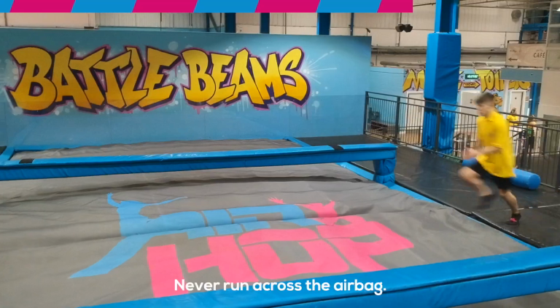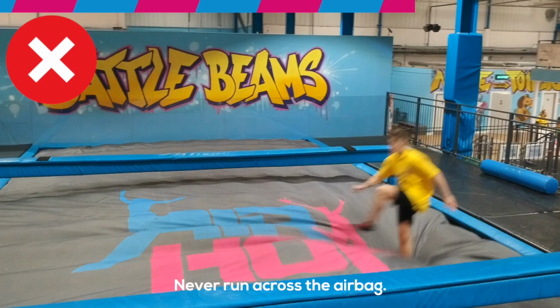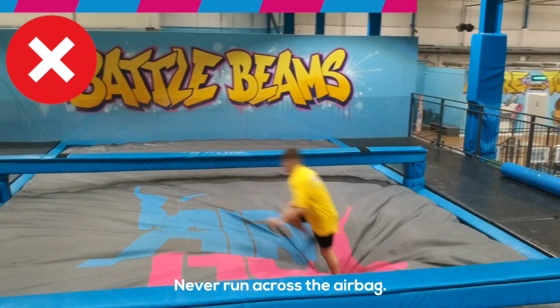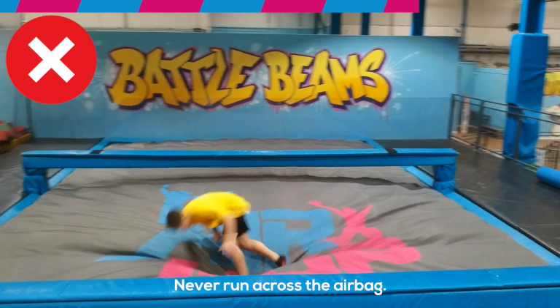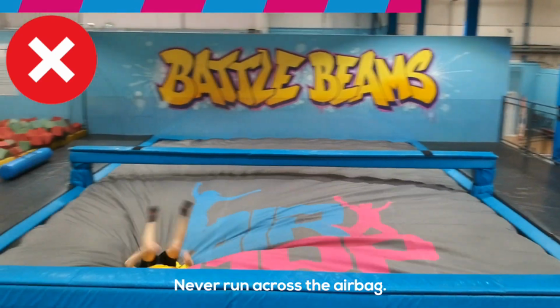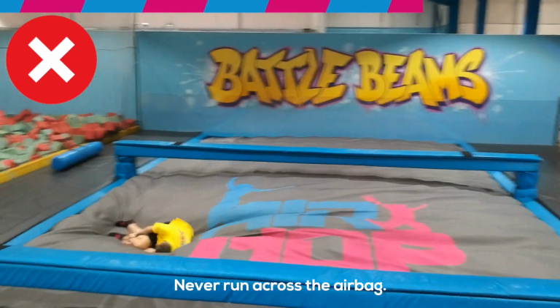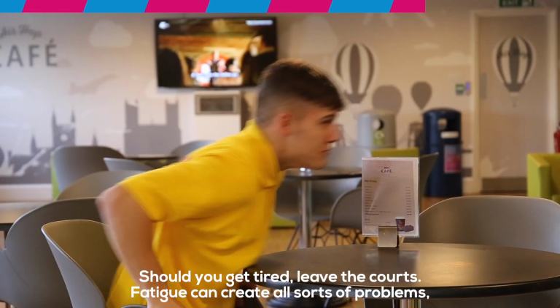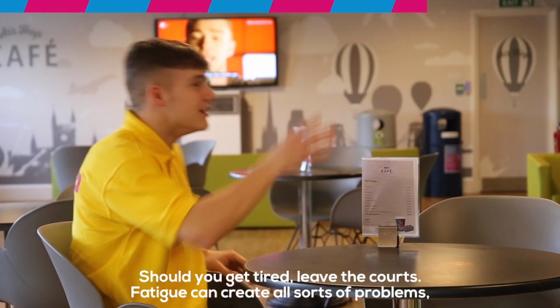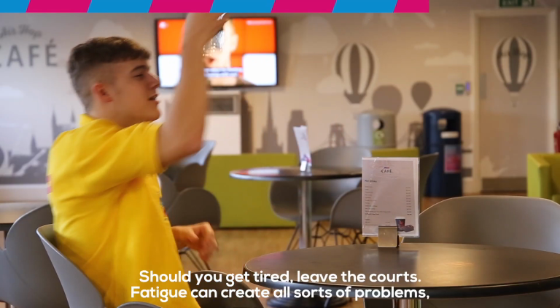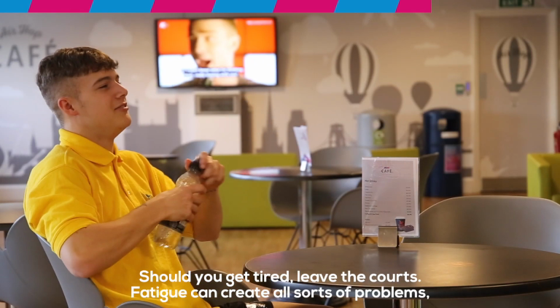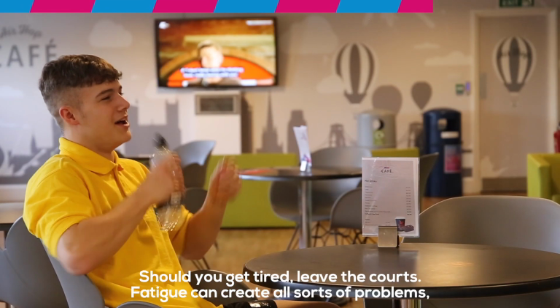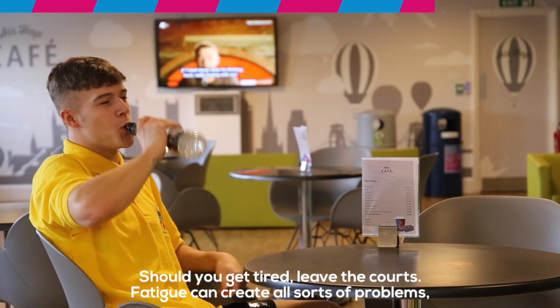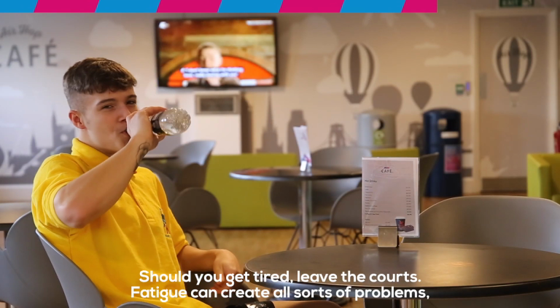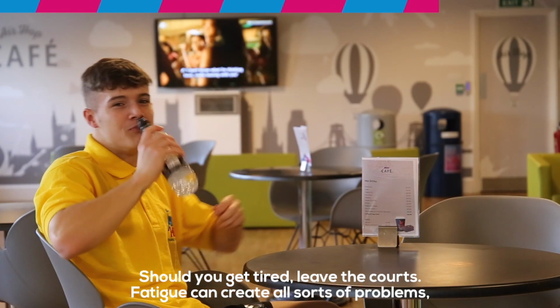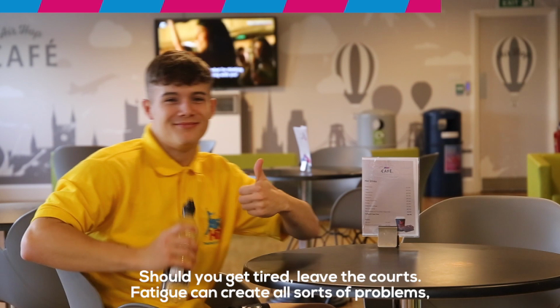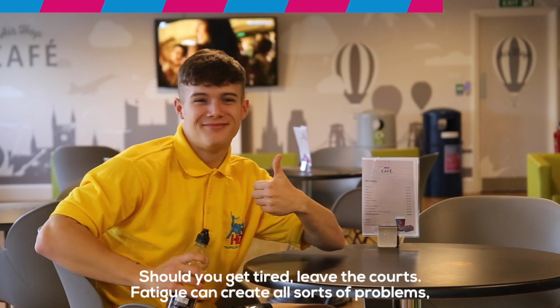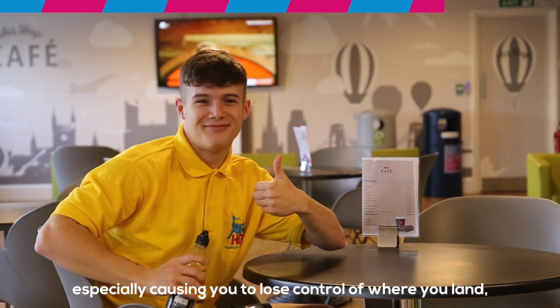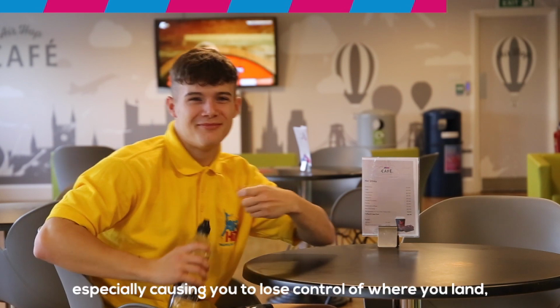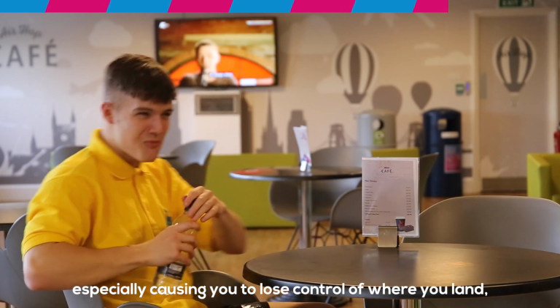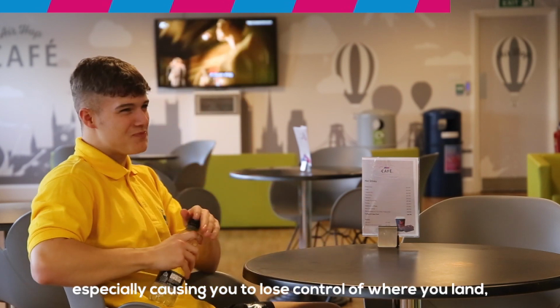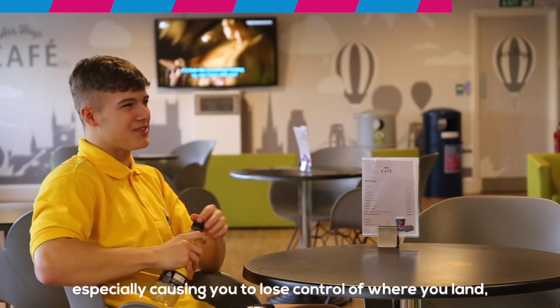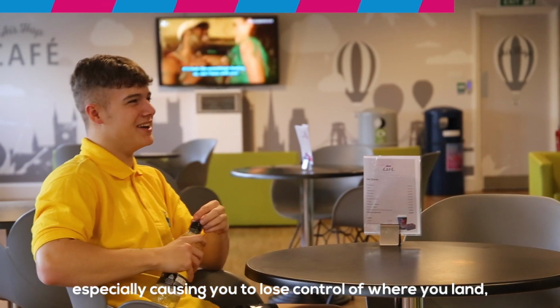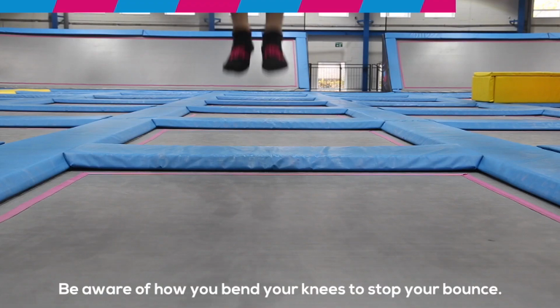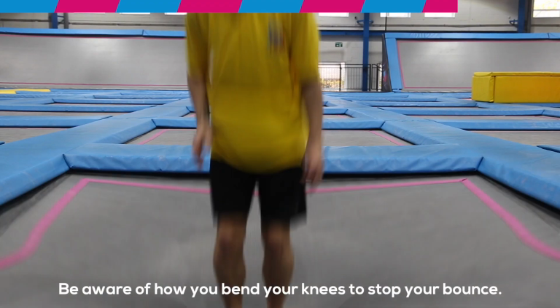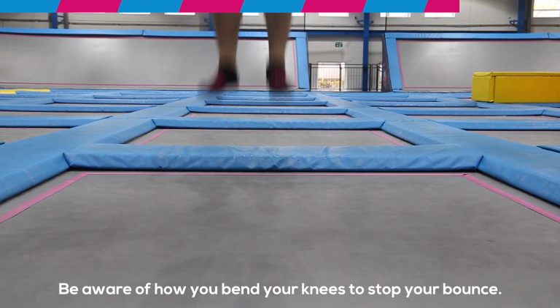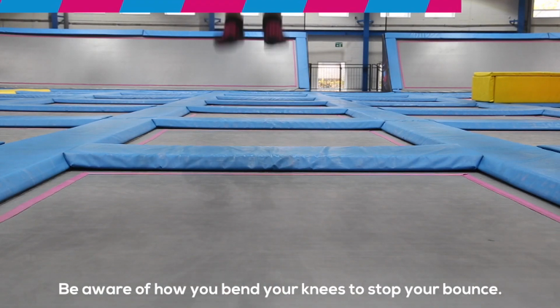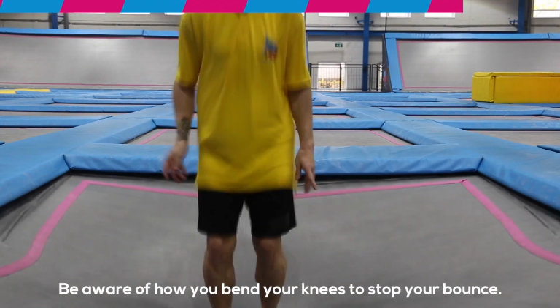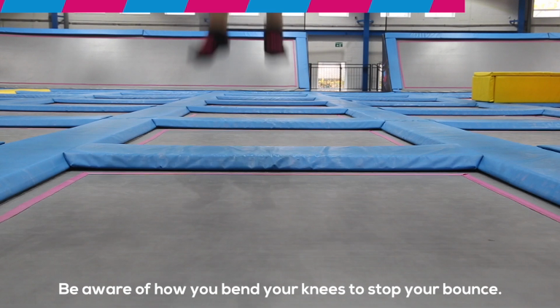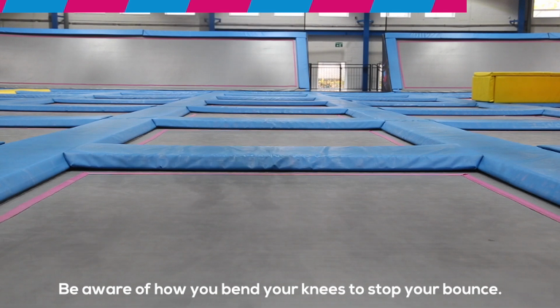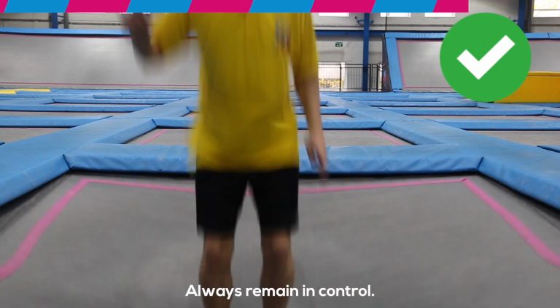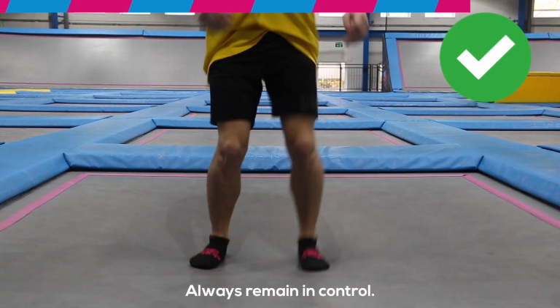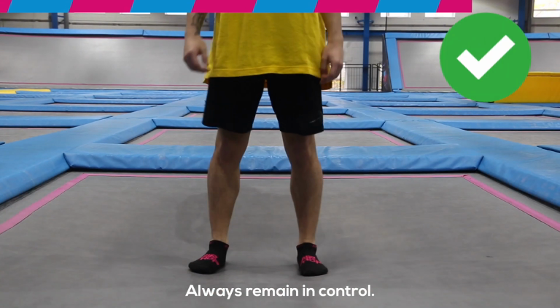Never run across the airbag. Should you get tired, leave the courts — fatigue can create all sorts of problems, especially causing you to lose control of where you land. Be aware of how you bend your knees to stop your bounce, and always remain in control.